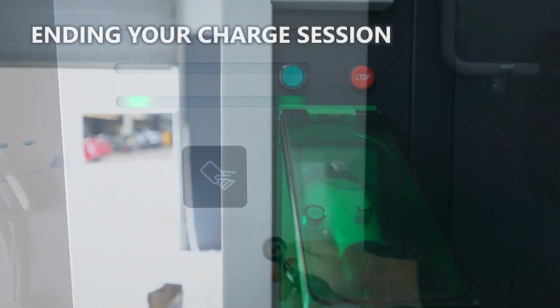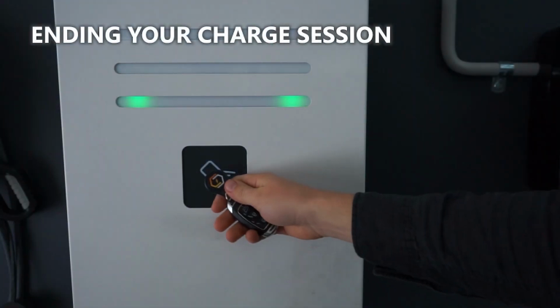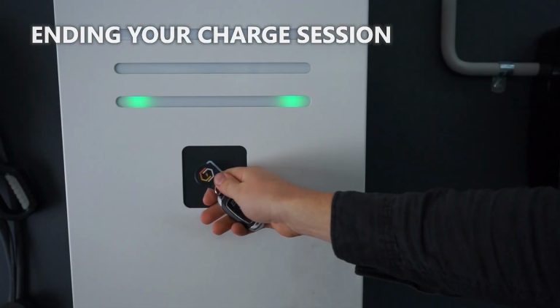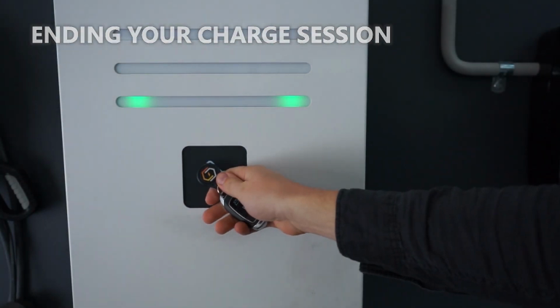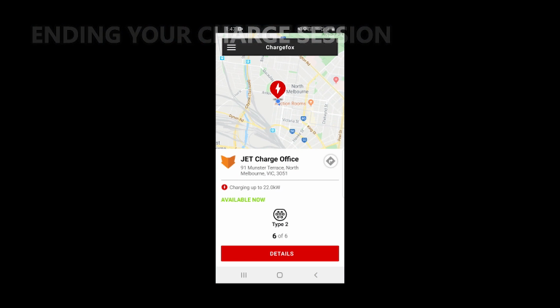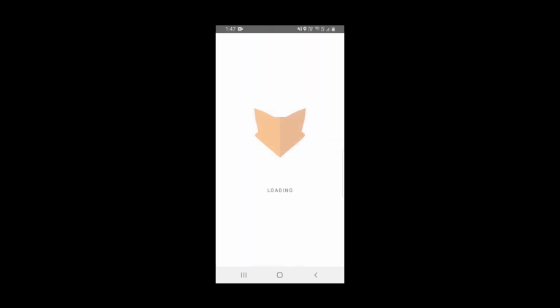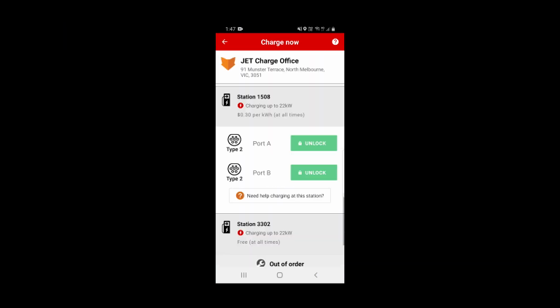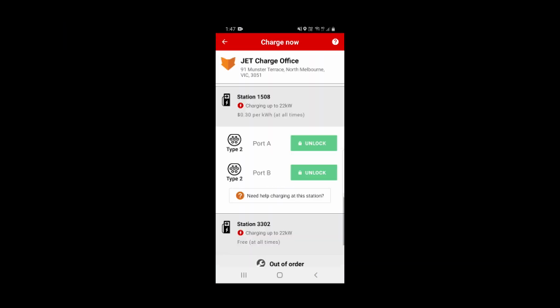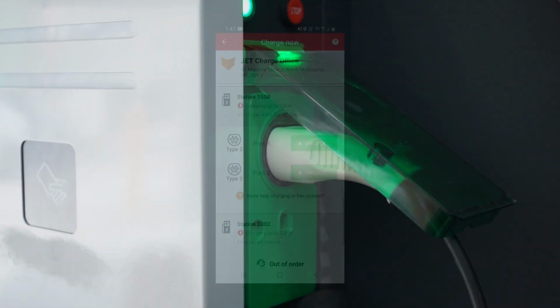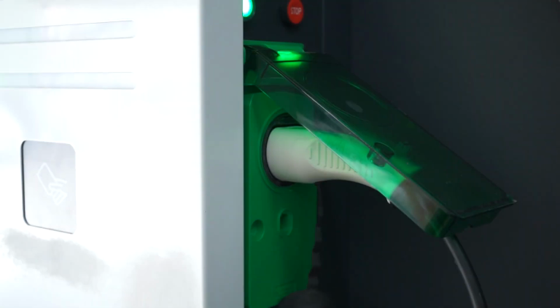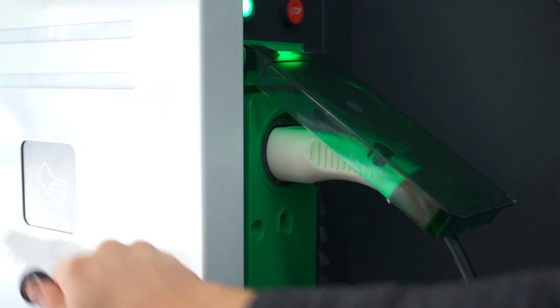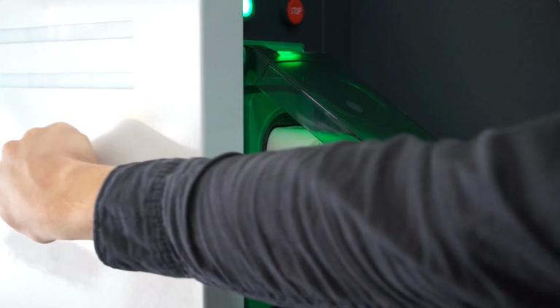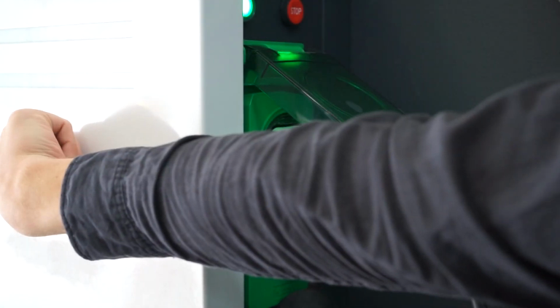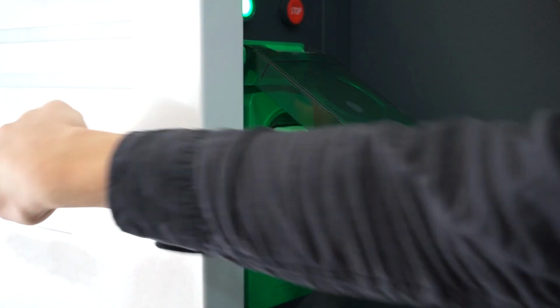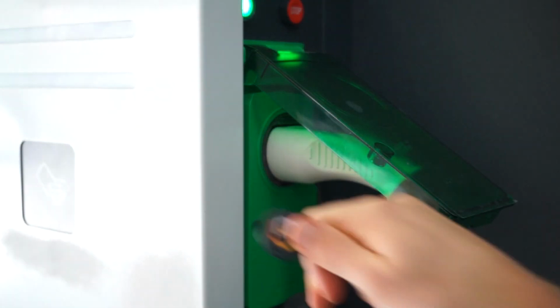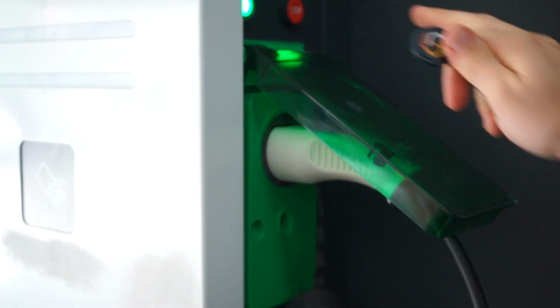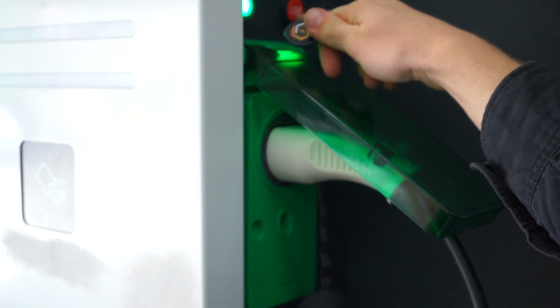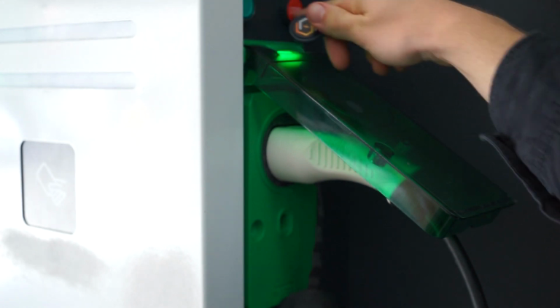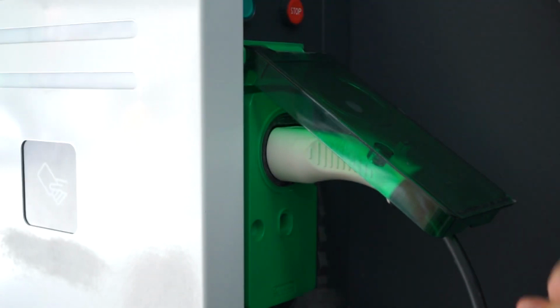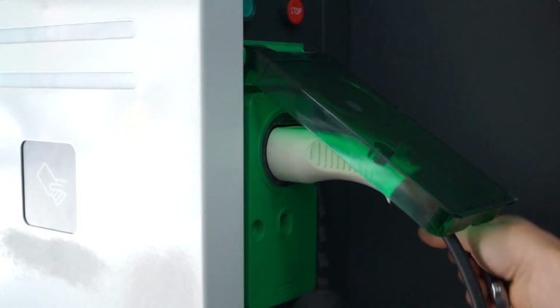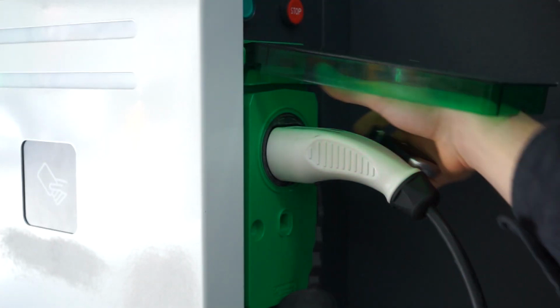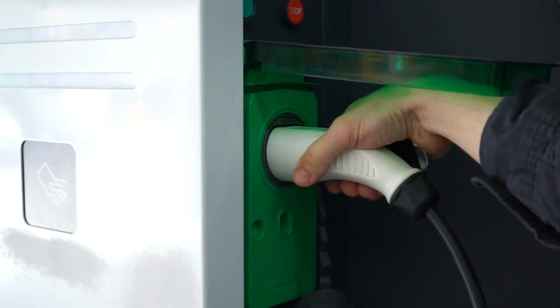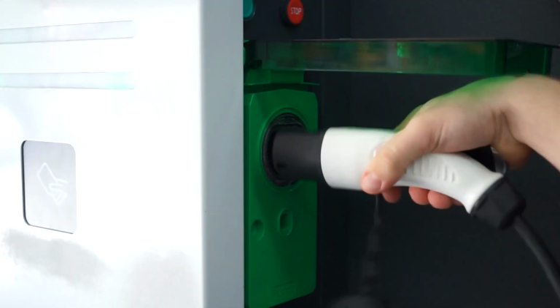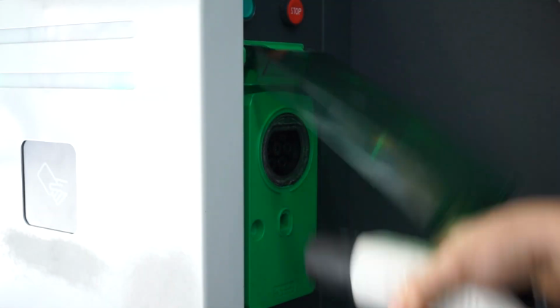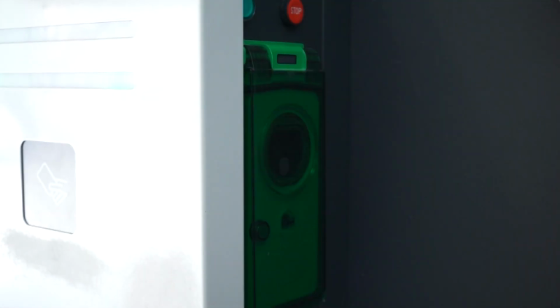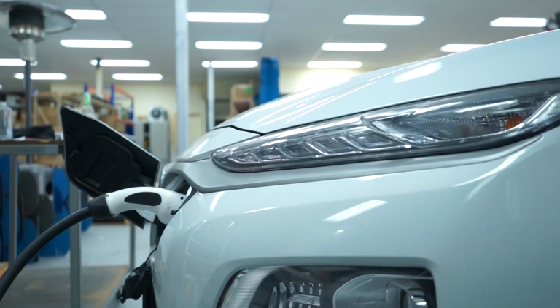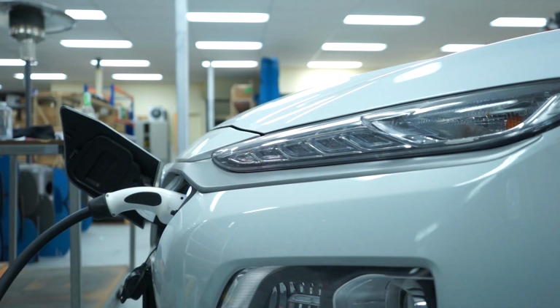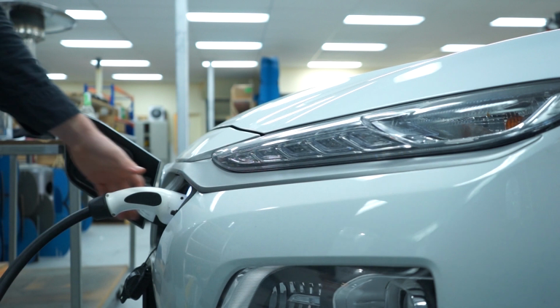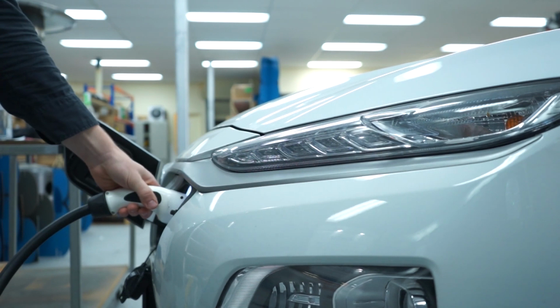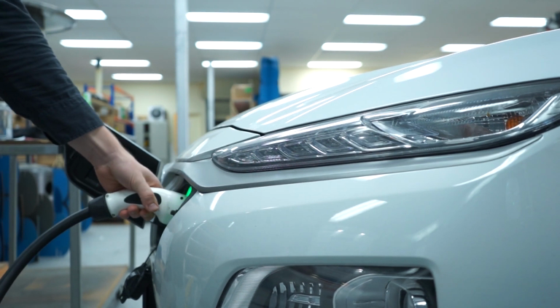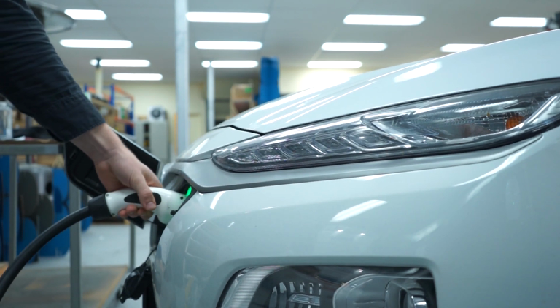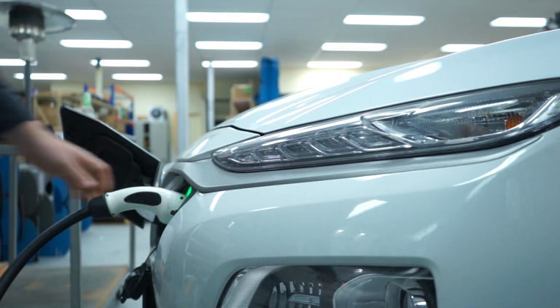If you began your charge session using an RFID tag or the ChargeVox app, you'll need to use them again to conclude. Once this is done, press the red stop button to unlock the cable, which will allow you to unplug from the station. Vehicles must be fully unlocked prior to unplugging at the car end.